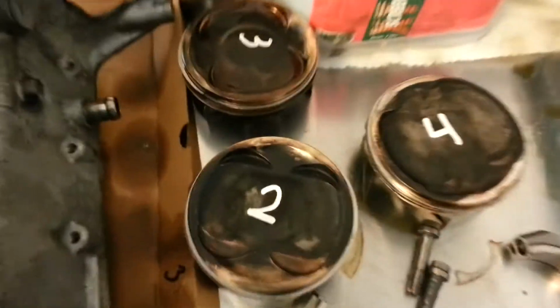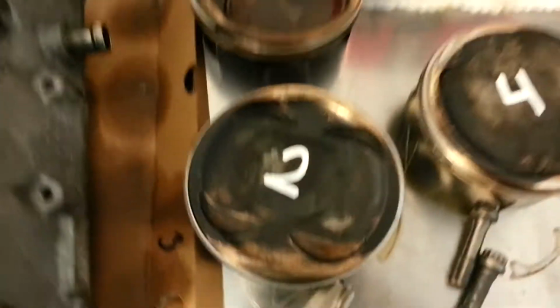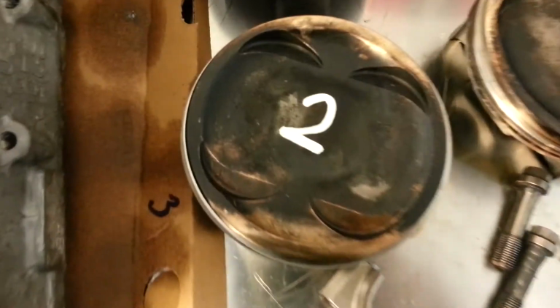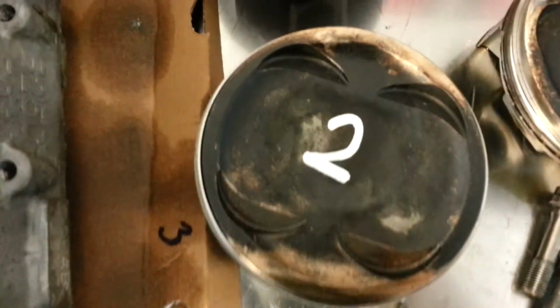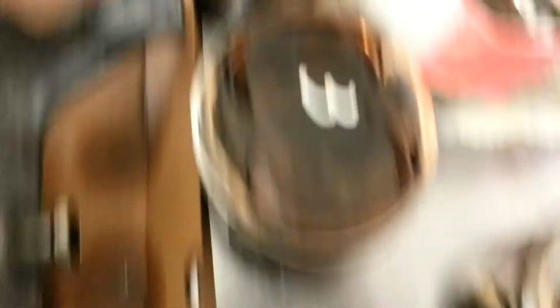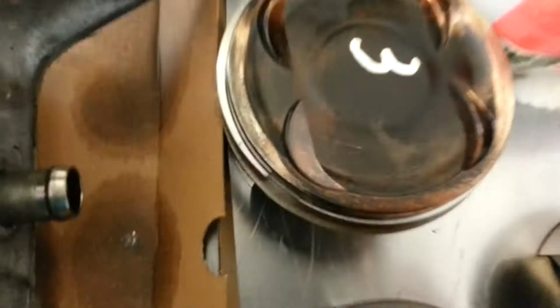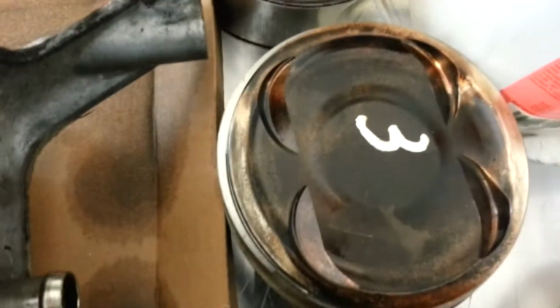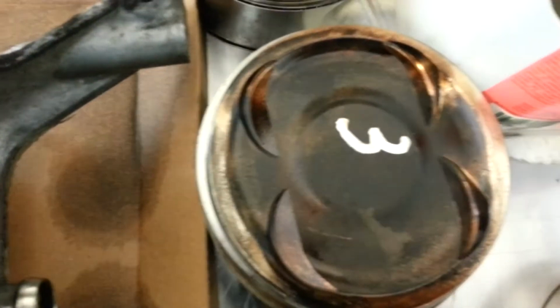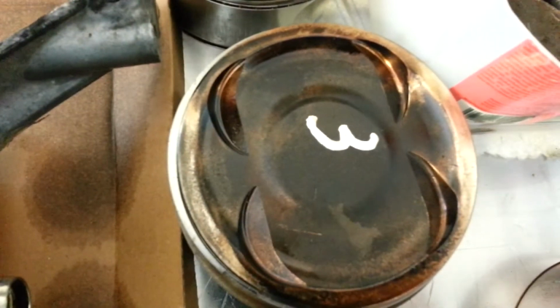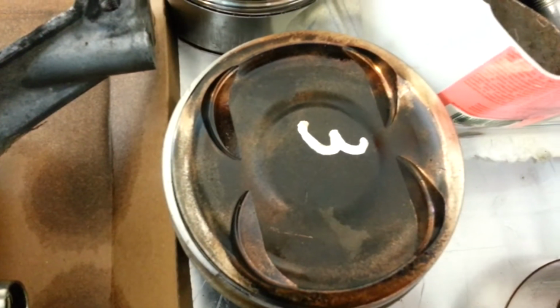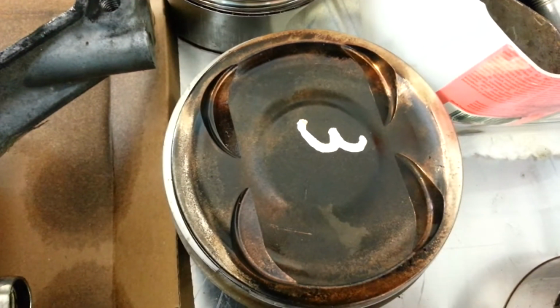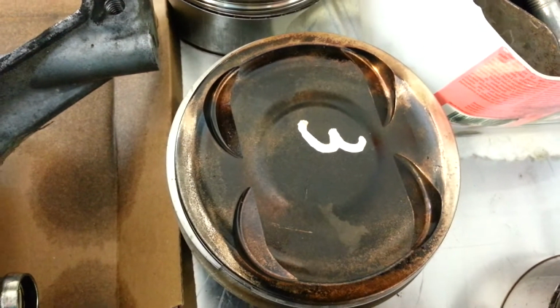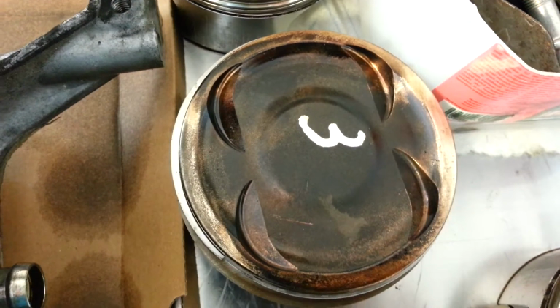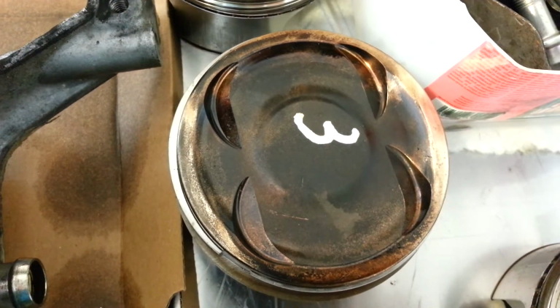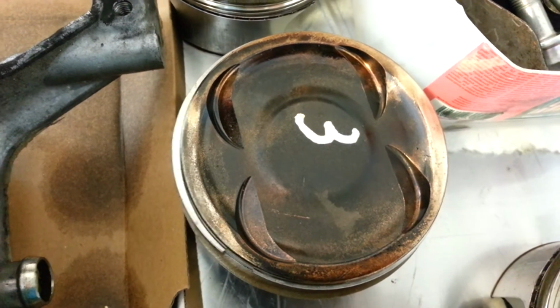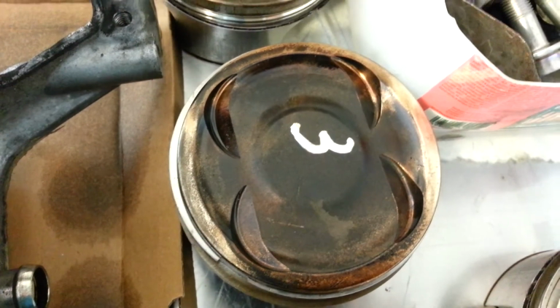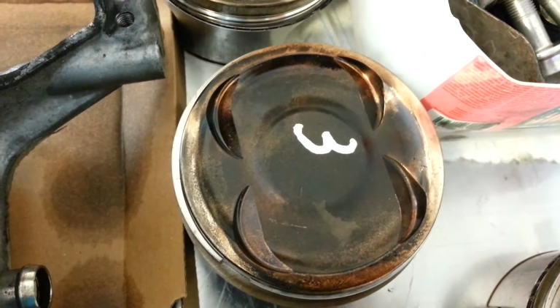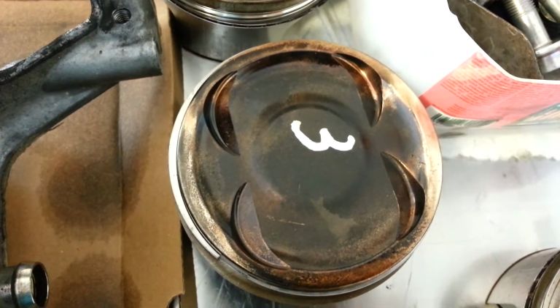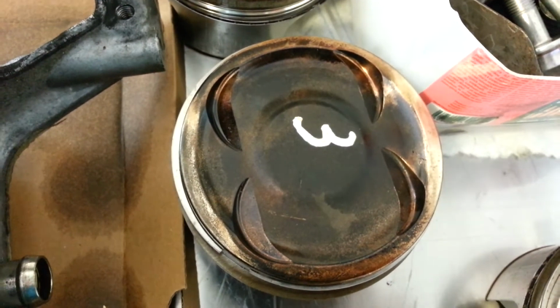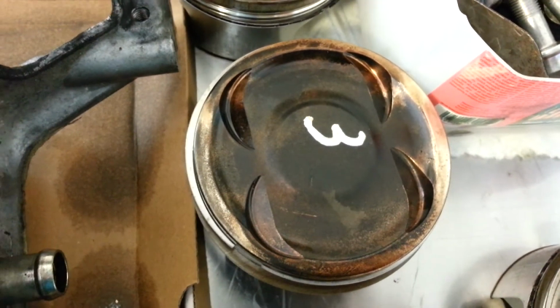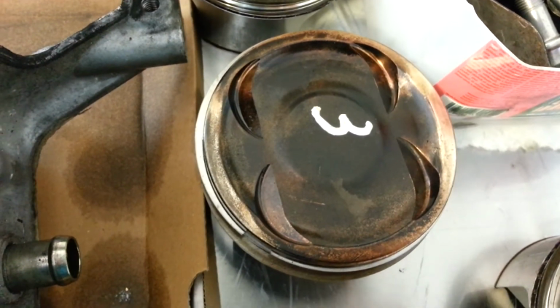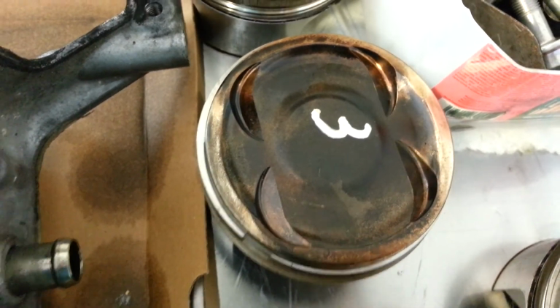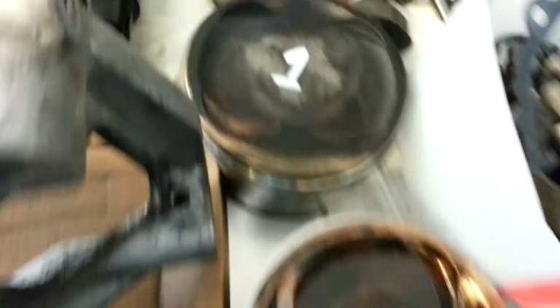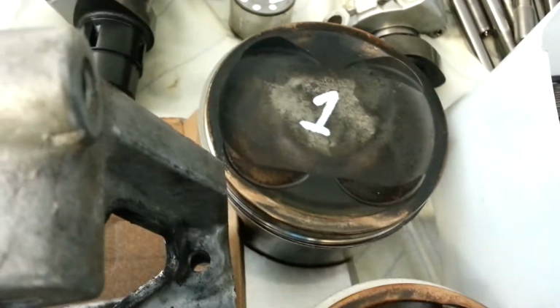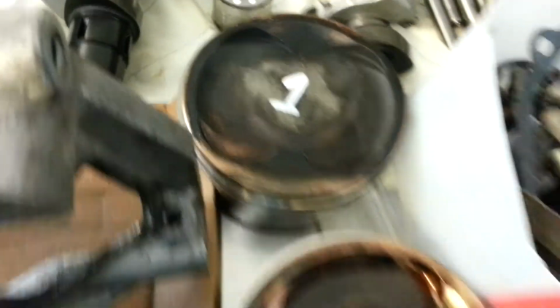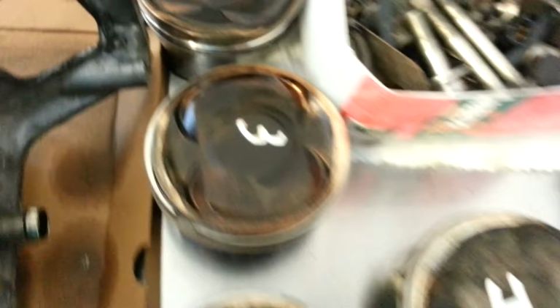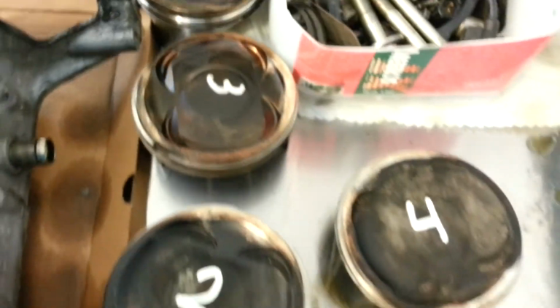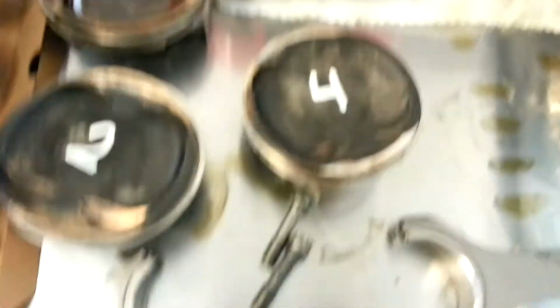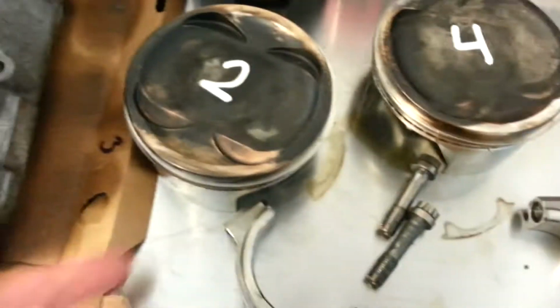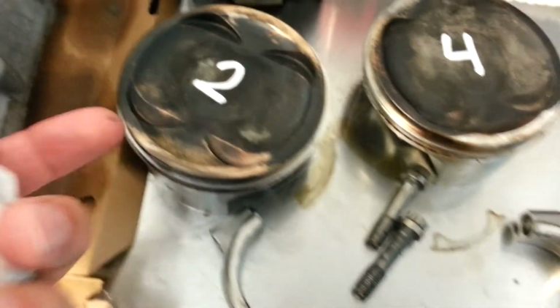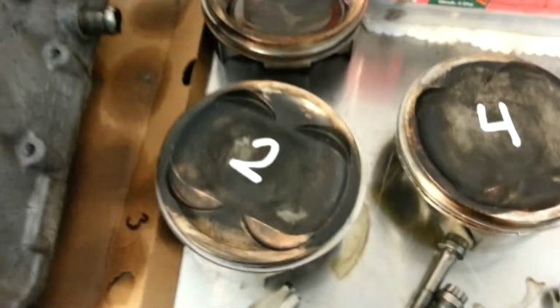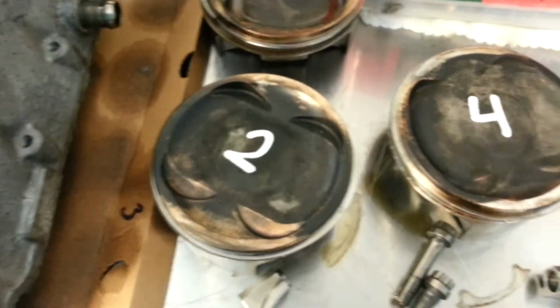My pistons look almost brand new. This has got 1200 miles or 800 miles on the motor. Pistons look good, the rings look good - we'll have to measure them.